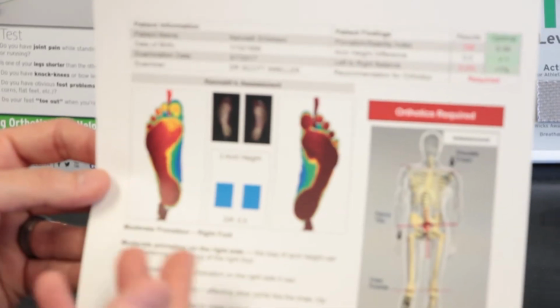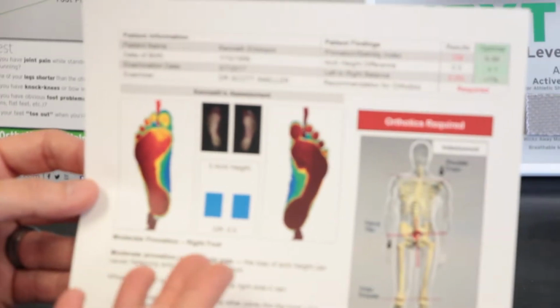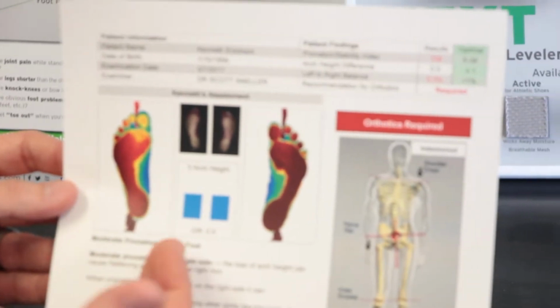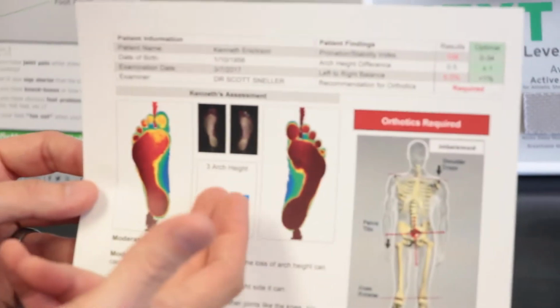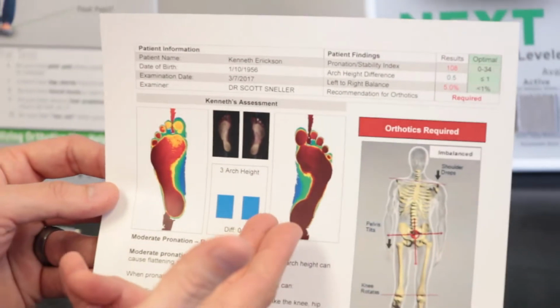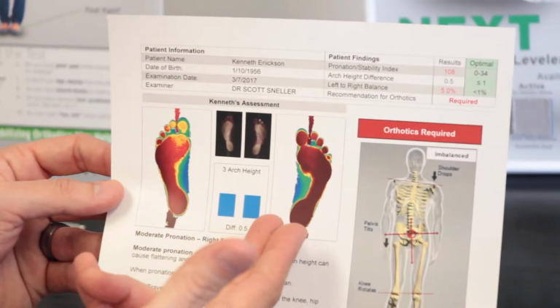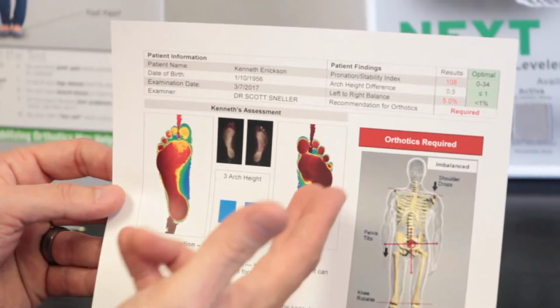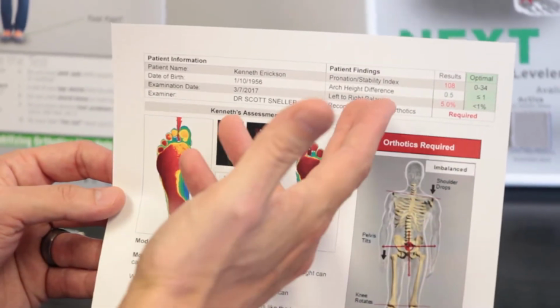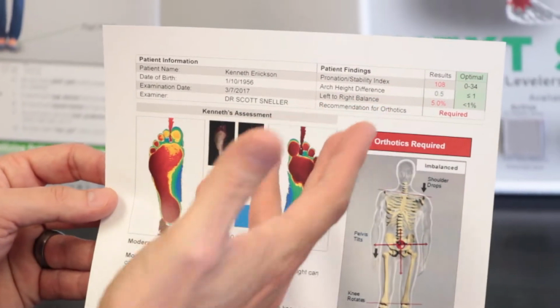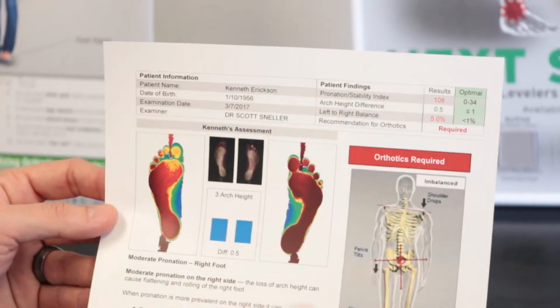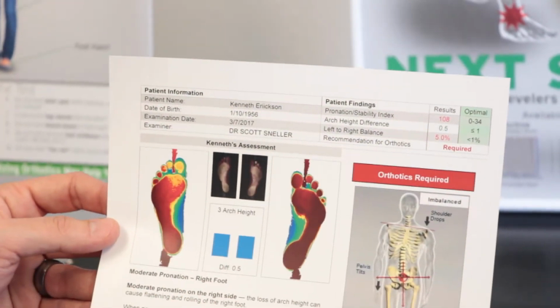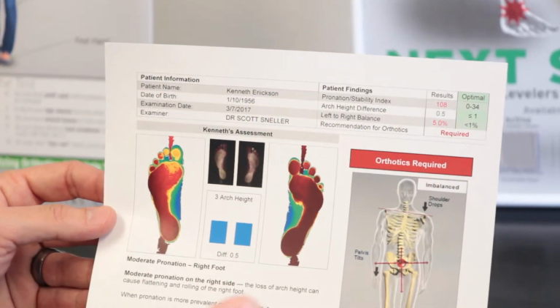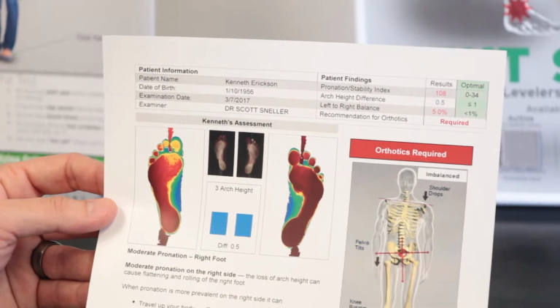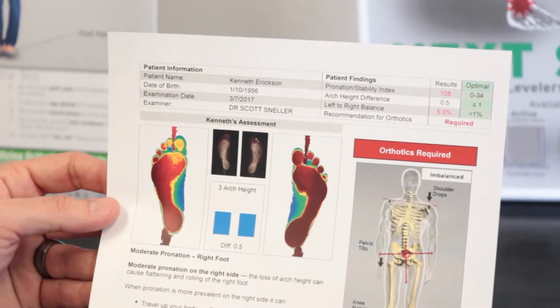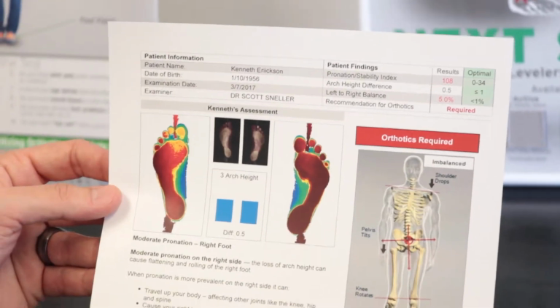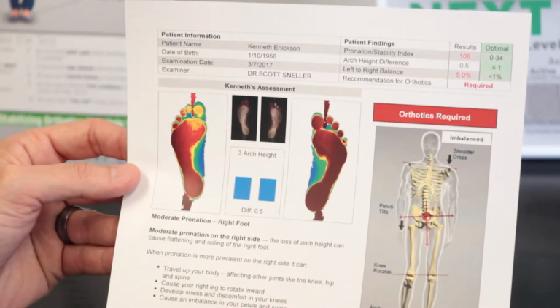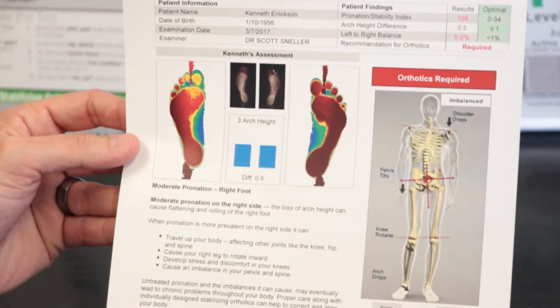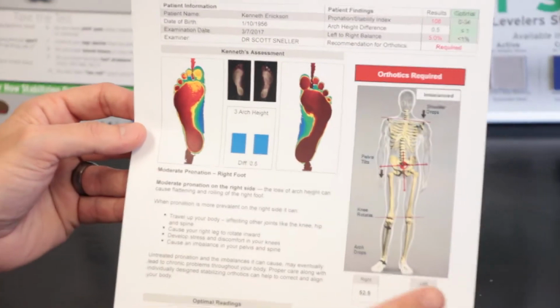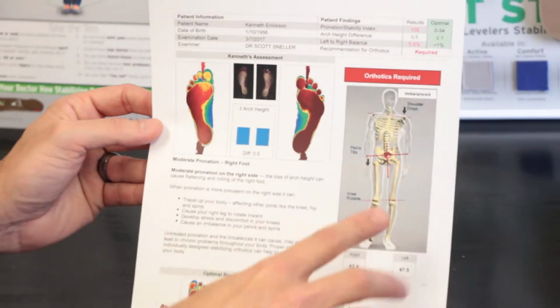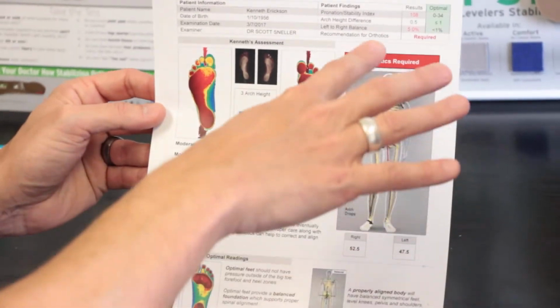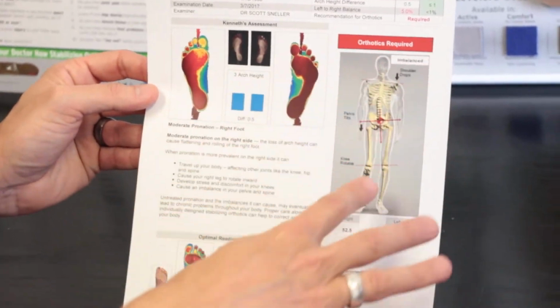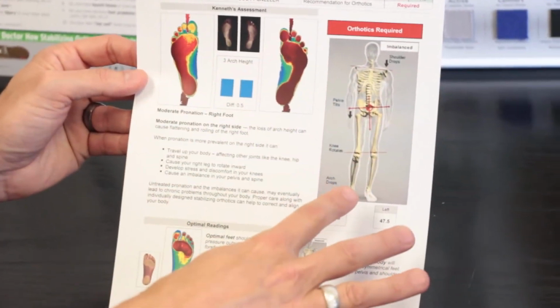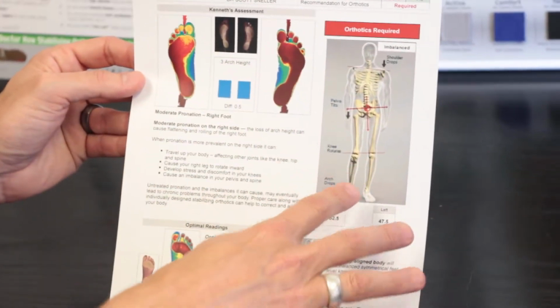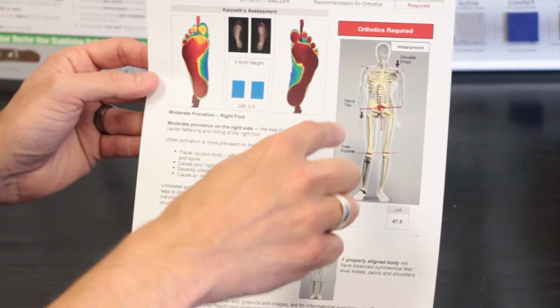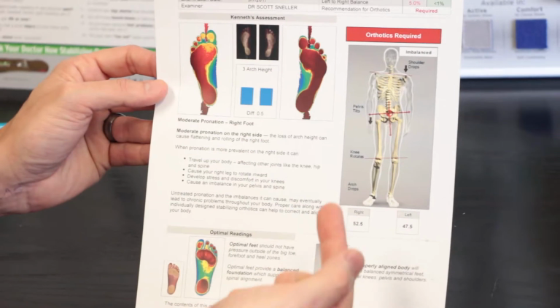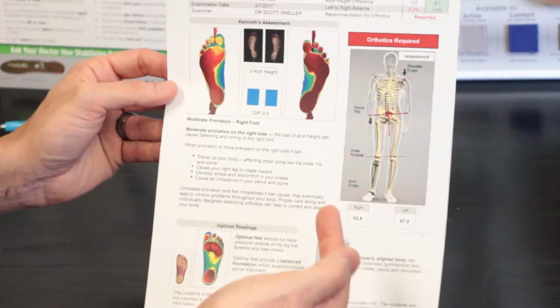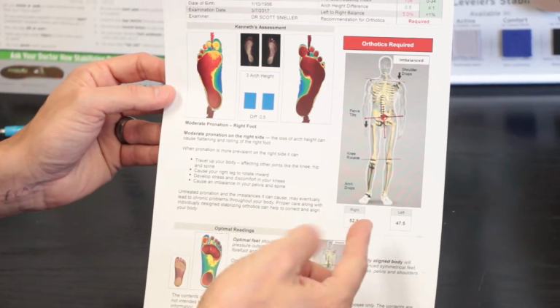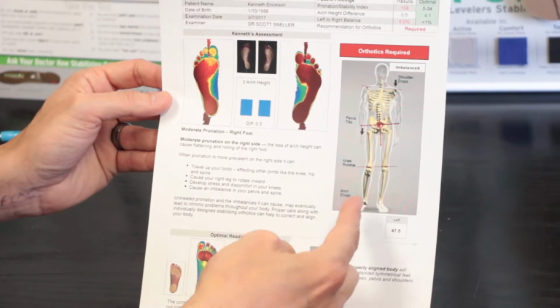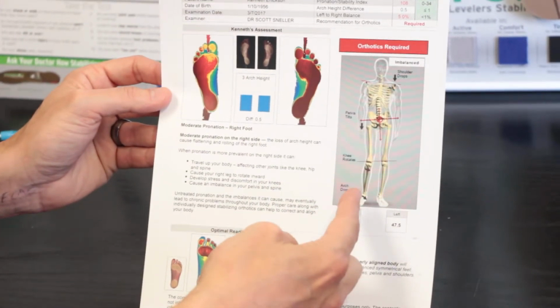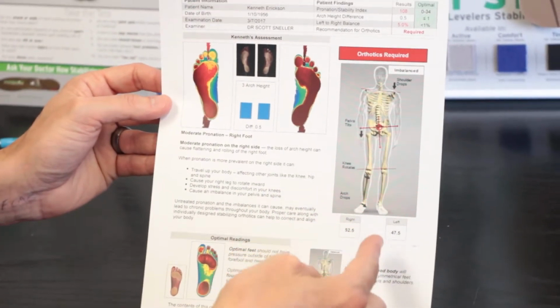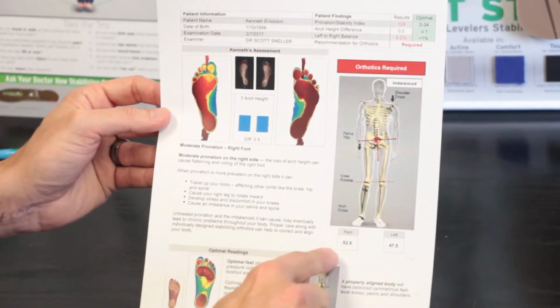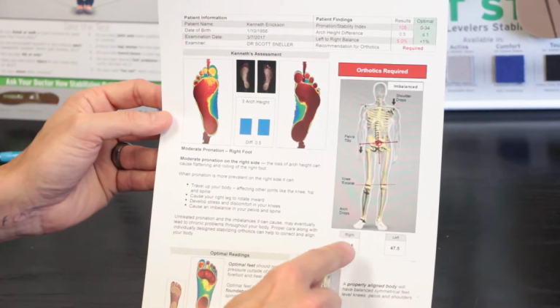It allows us to have arch heights compared, a pronation index of how much they're rolling their foot, and enables us to see on the 3D body view exactly how they may be standing with more weight on the right foot.